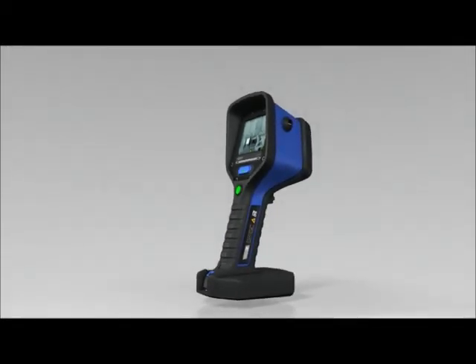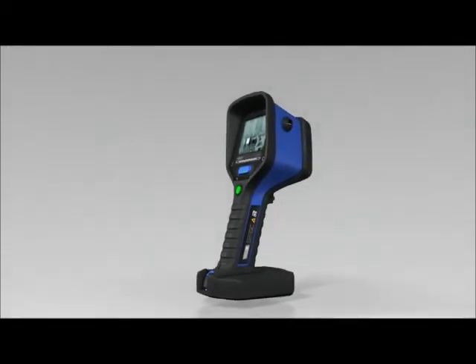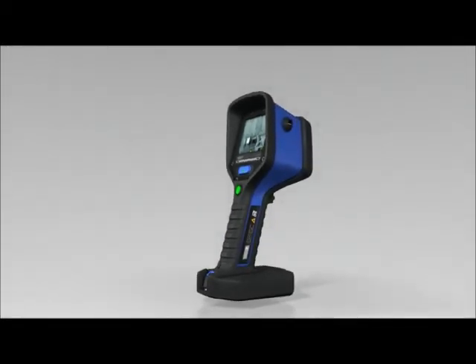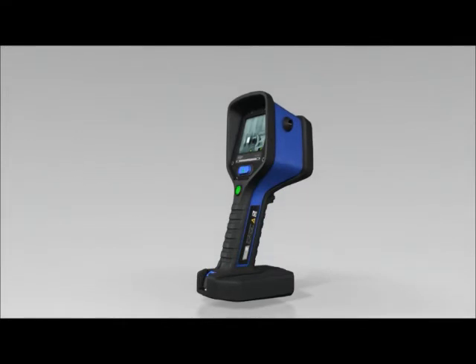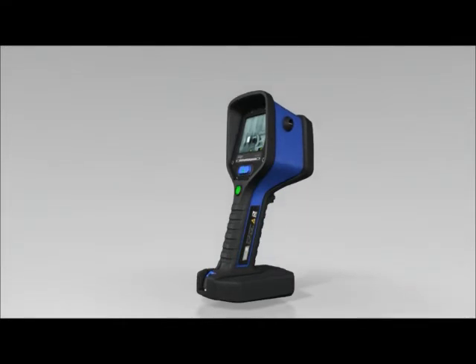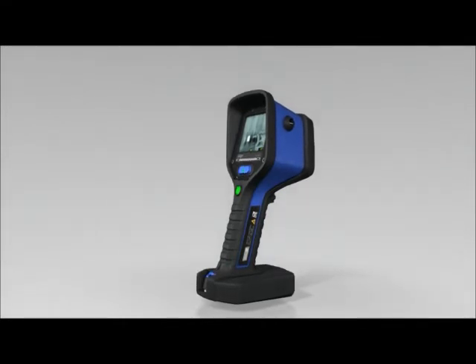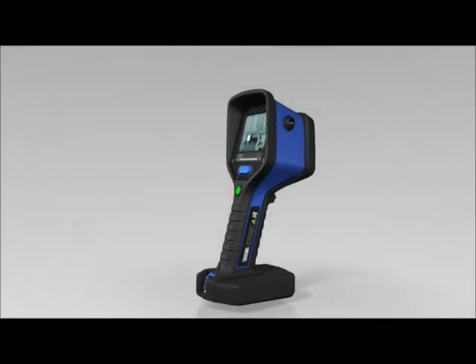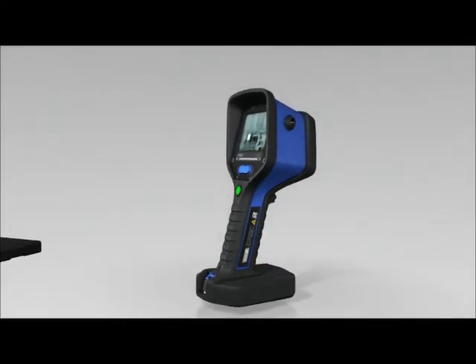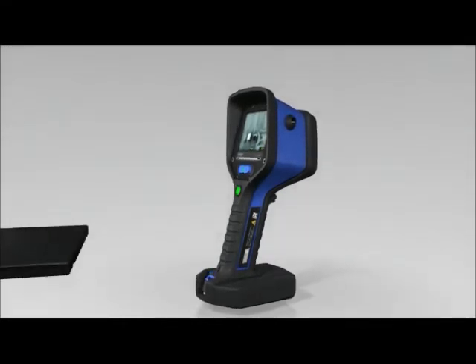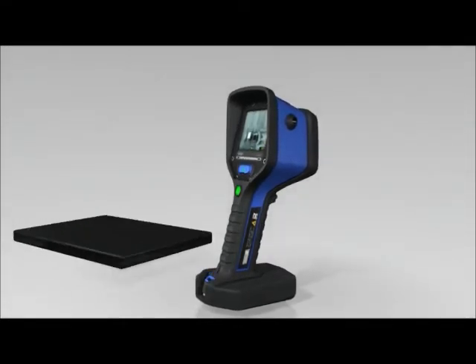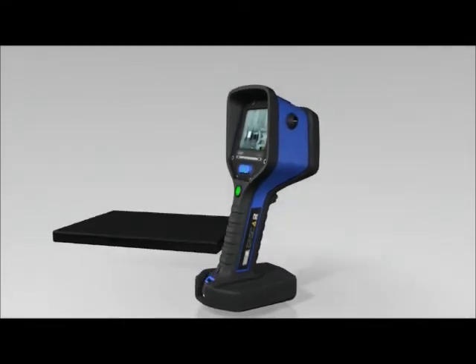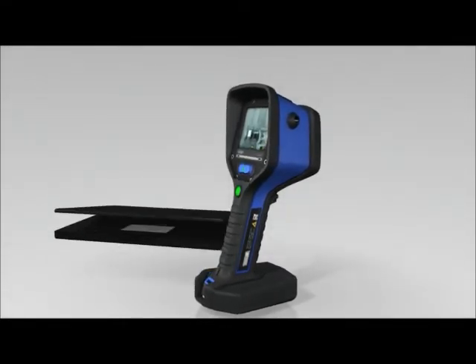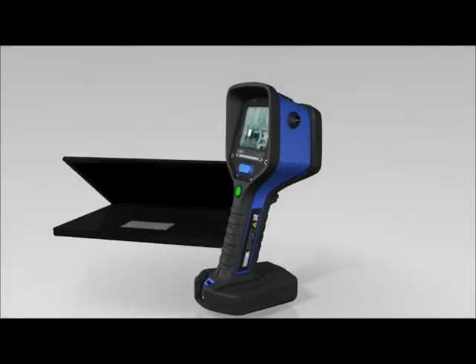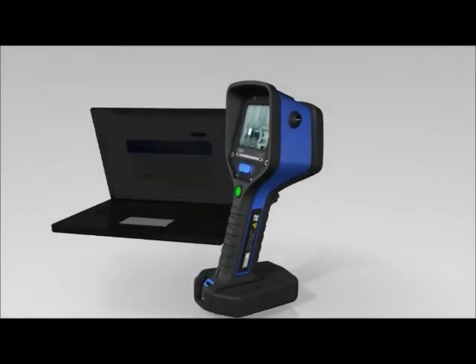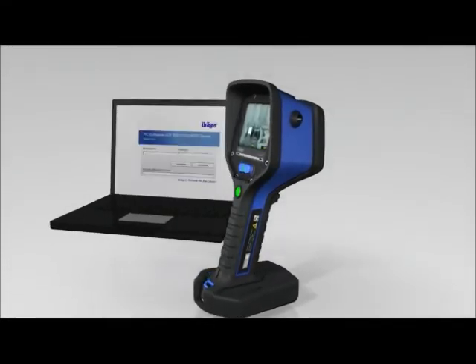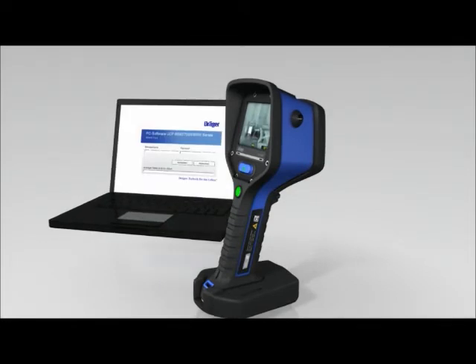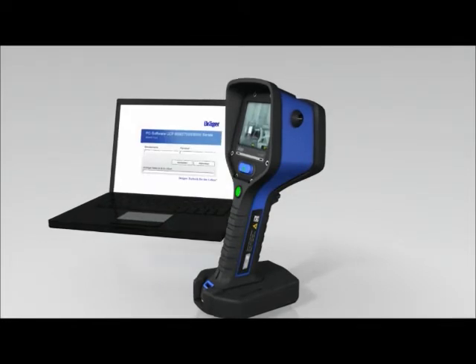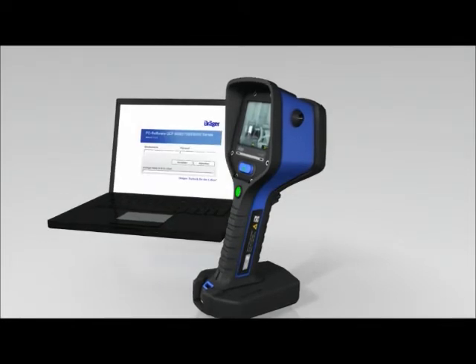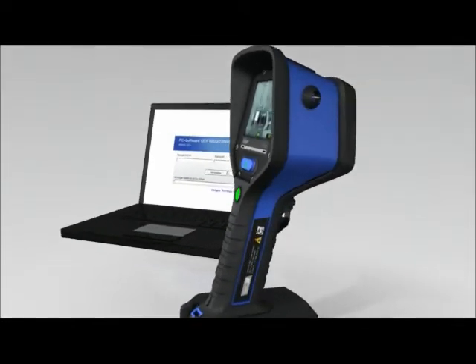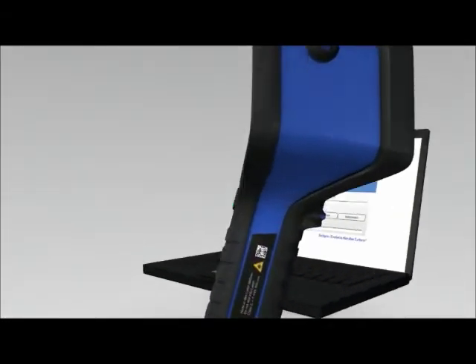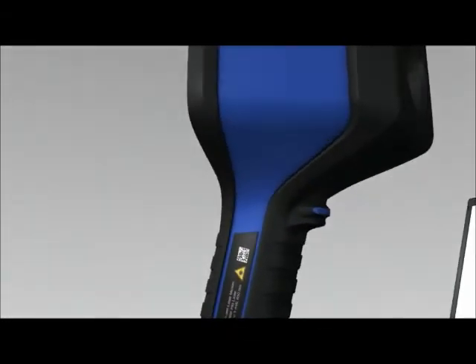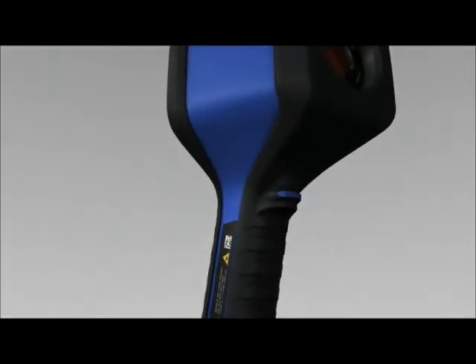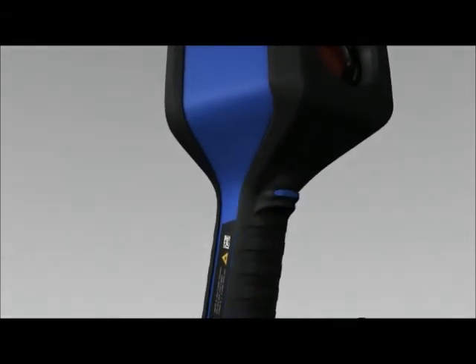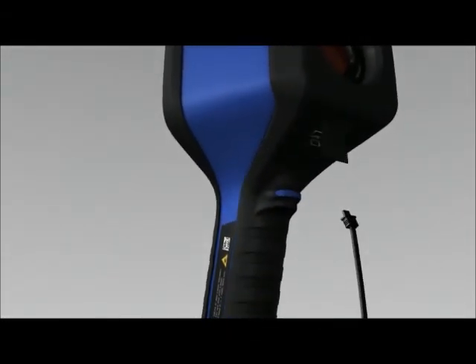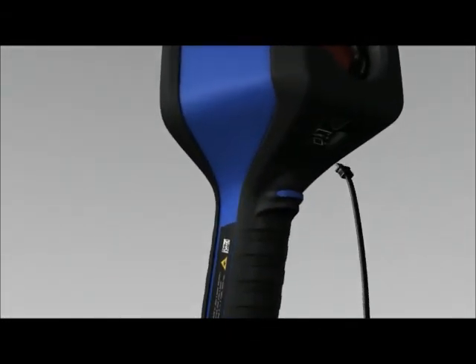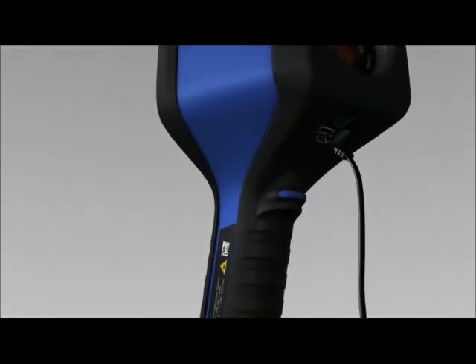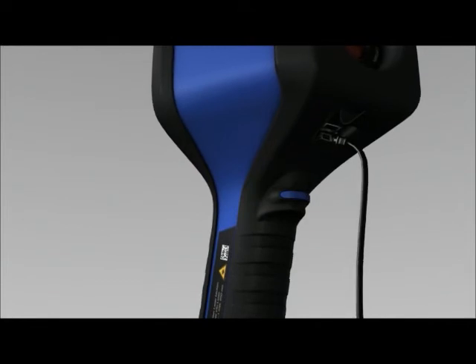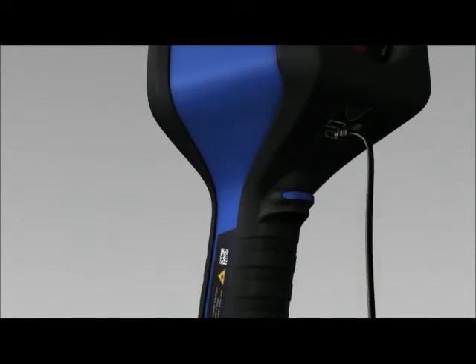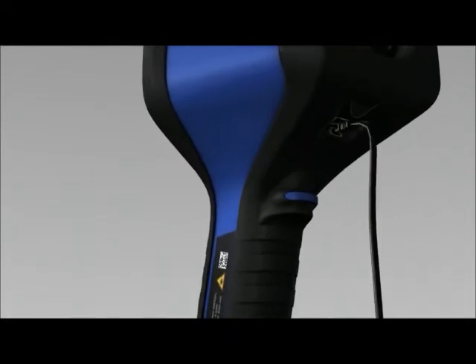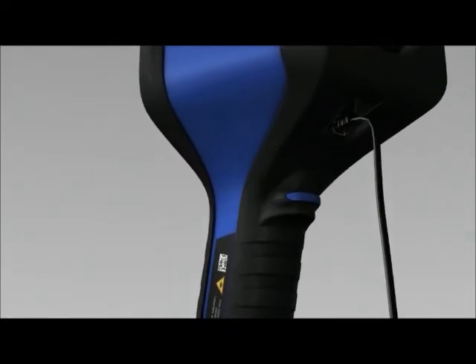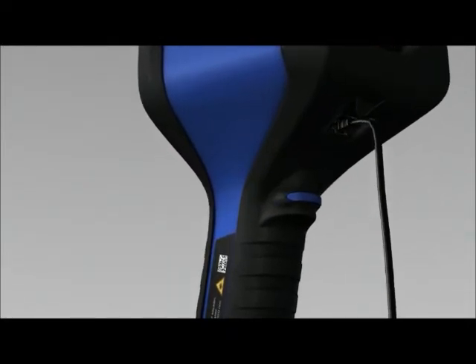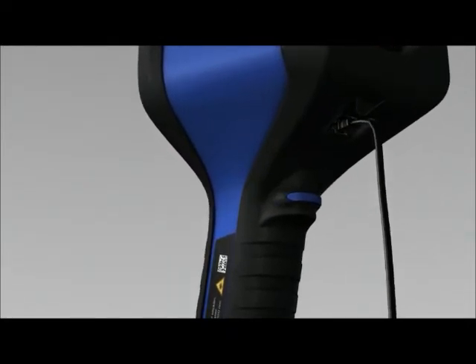The computer software that comes with the Dräger UCF can be used to adjust various settings. Use the USB cable provided to connect the PC to the USB port on the Dräger UCF and follow the on-screen instructions.